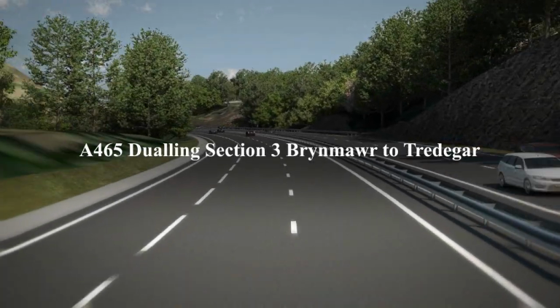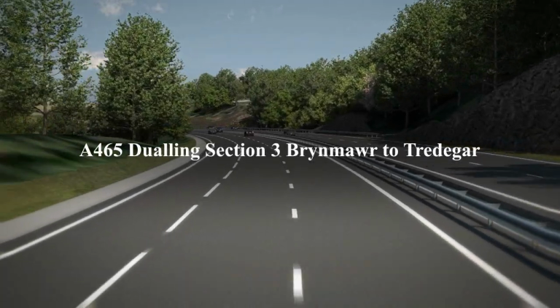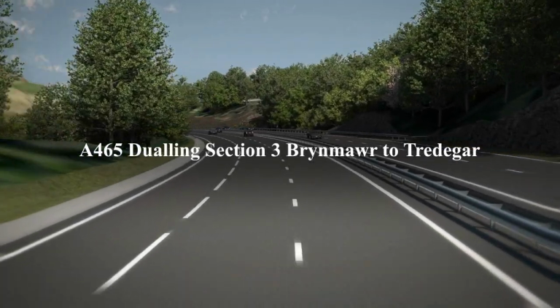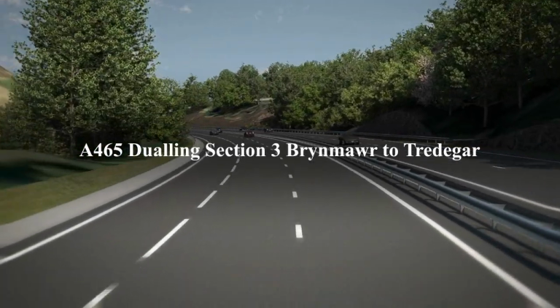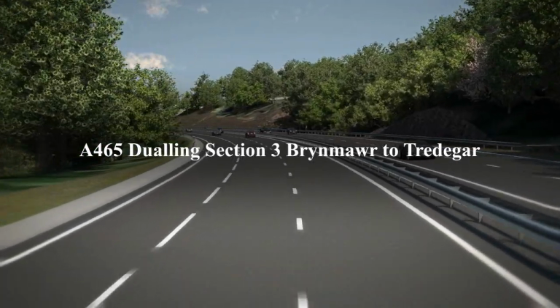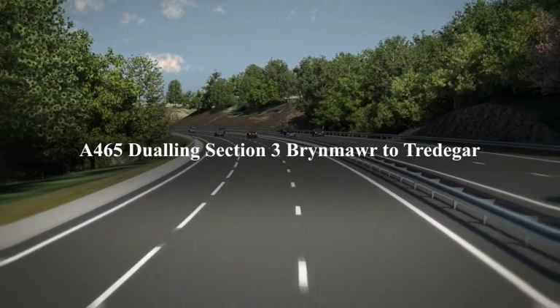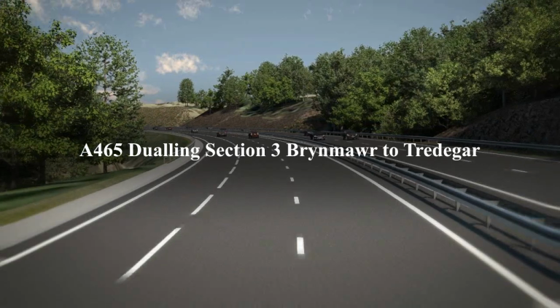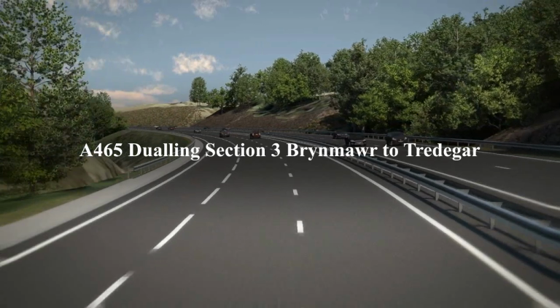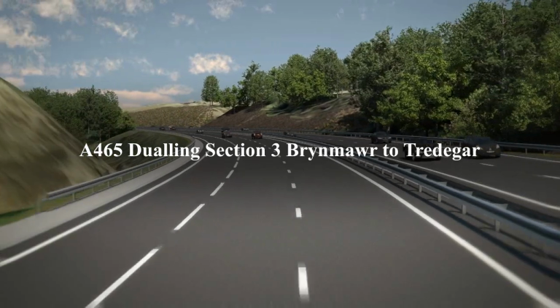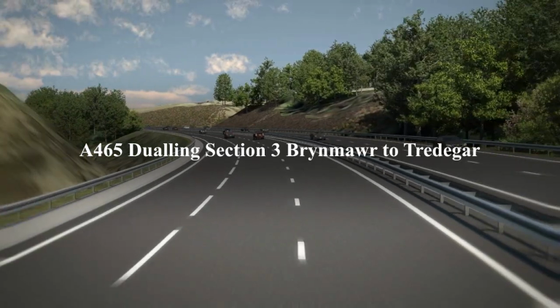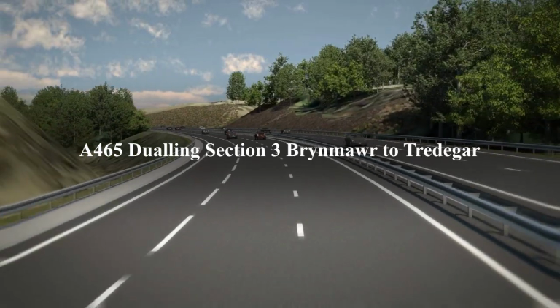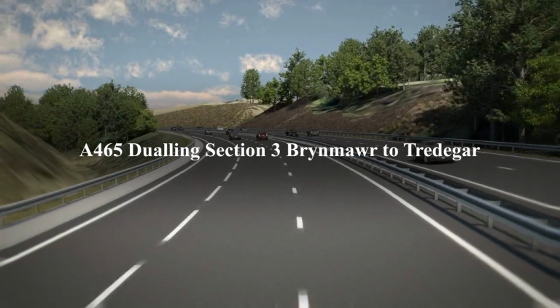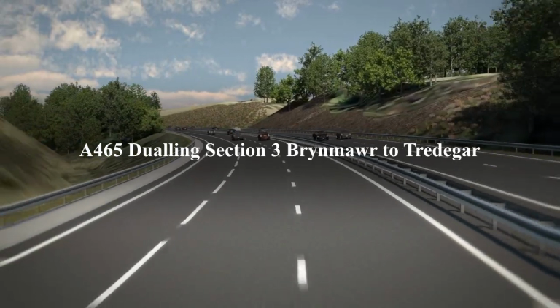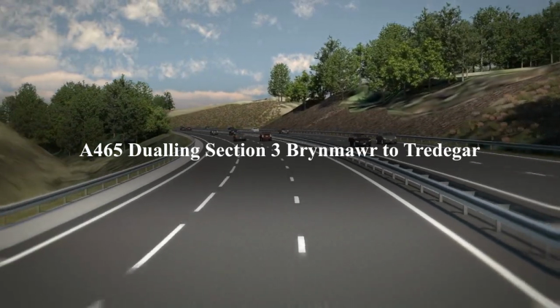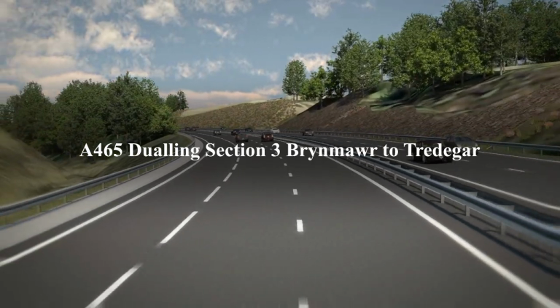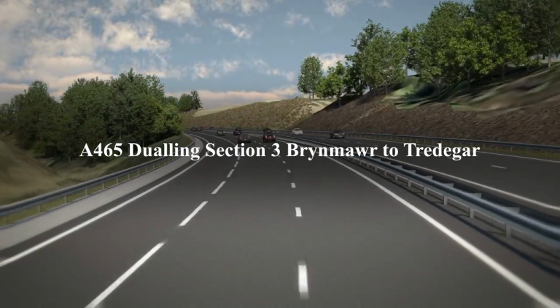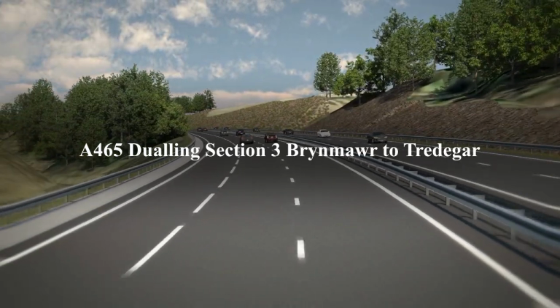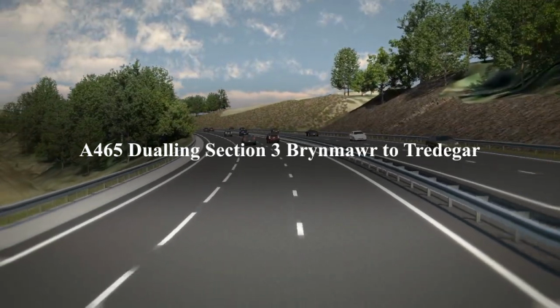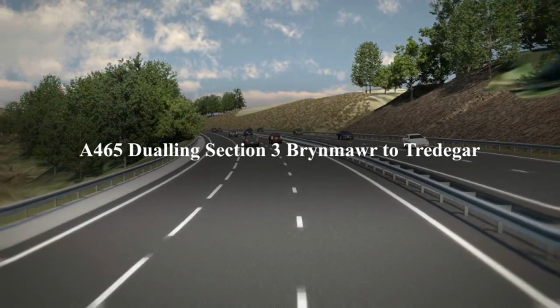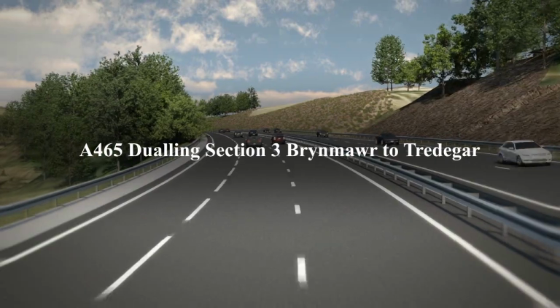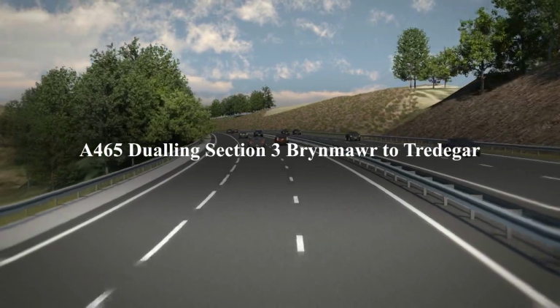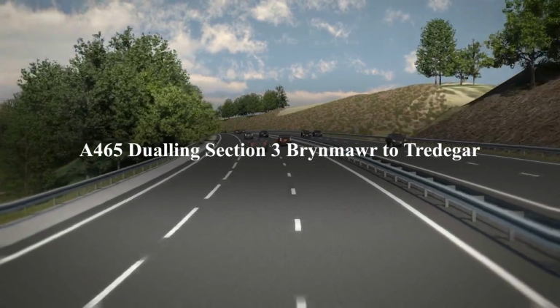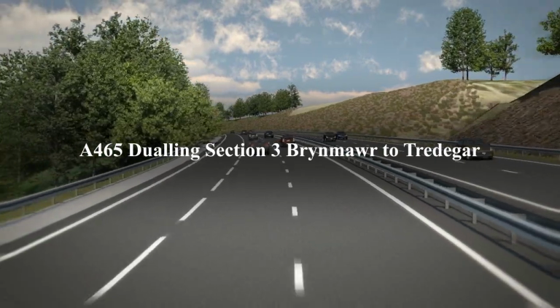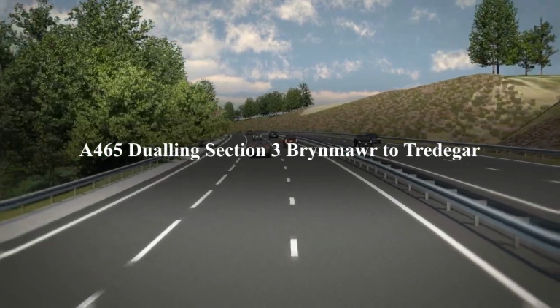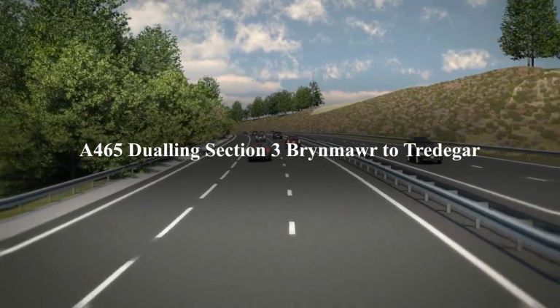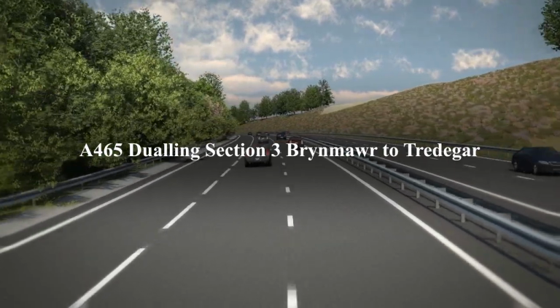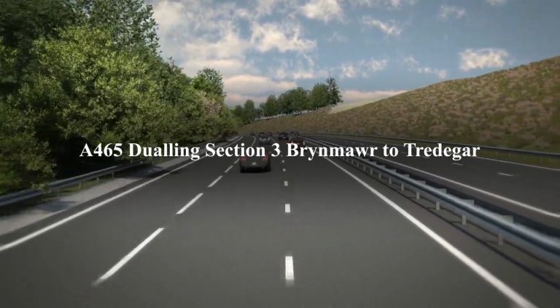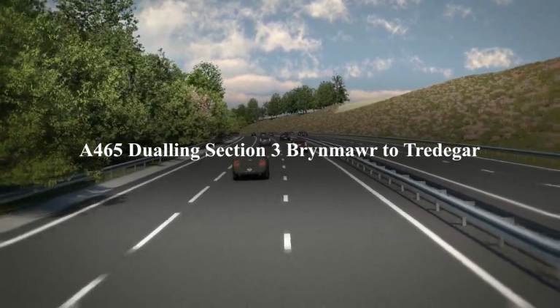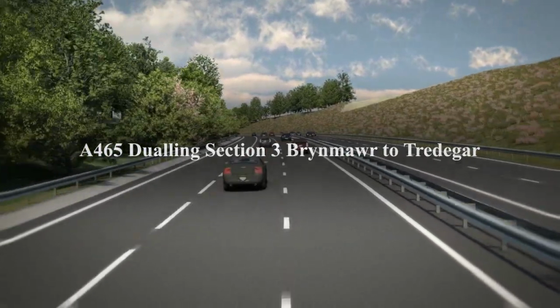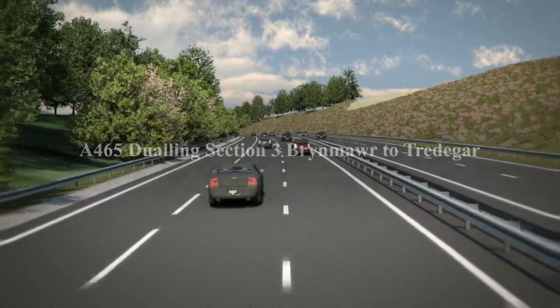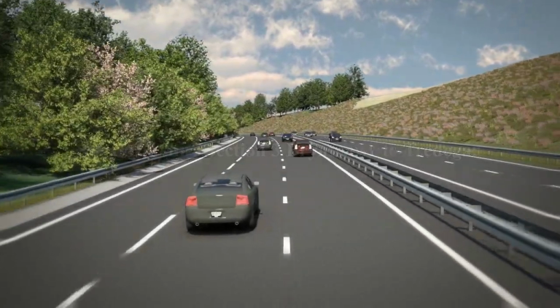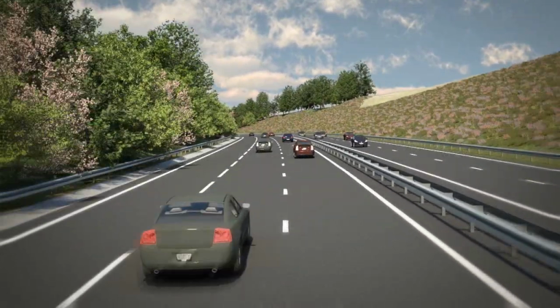The A465 Dualing, Section 3, Bryn Mawr to Tredegar. This visualisation of the scheme travels from east to west at lorry driver's eye level.